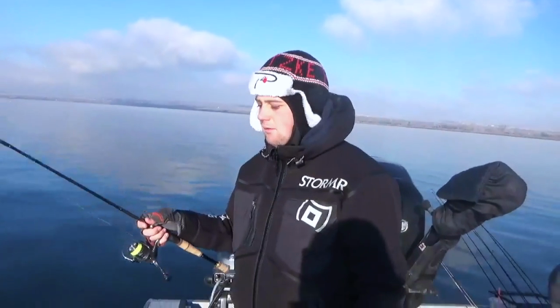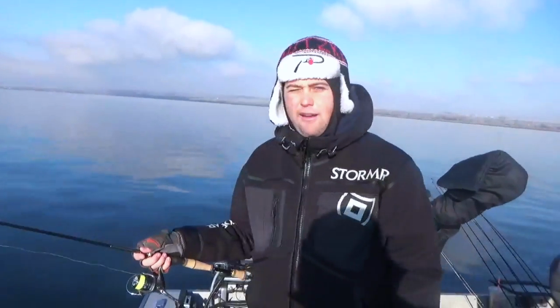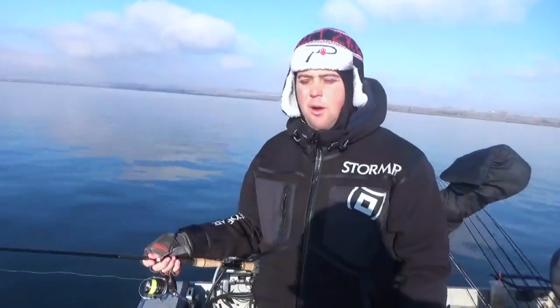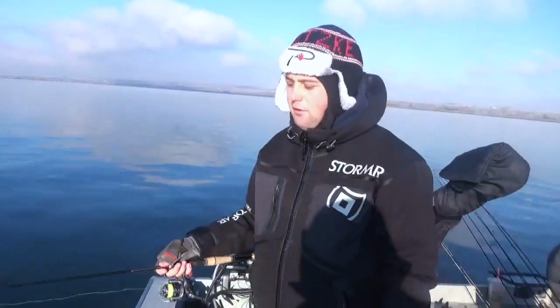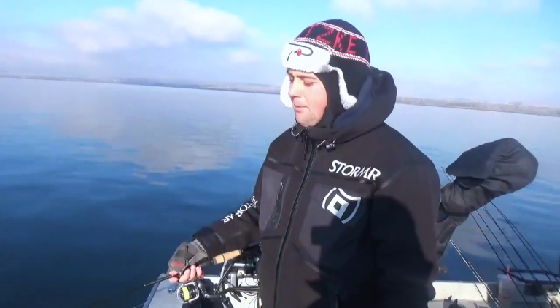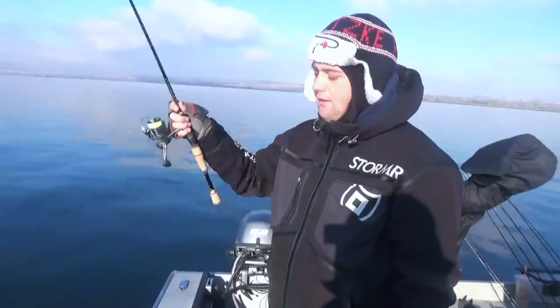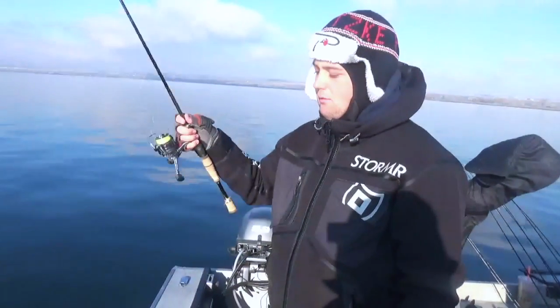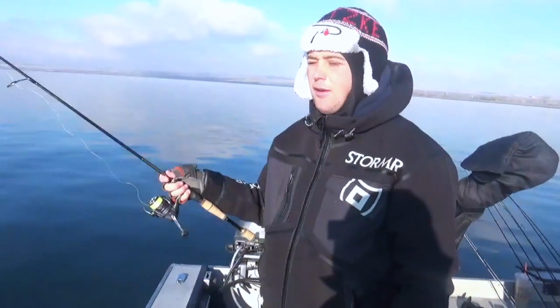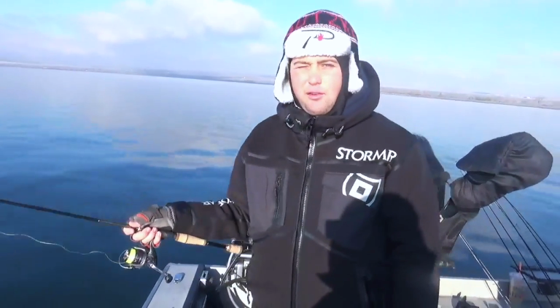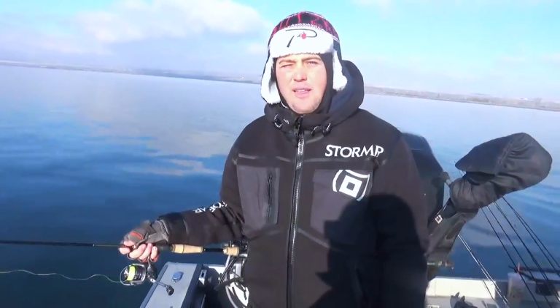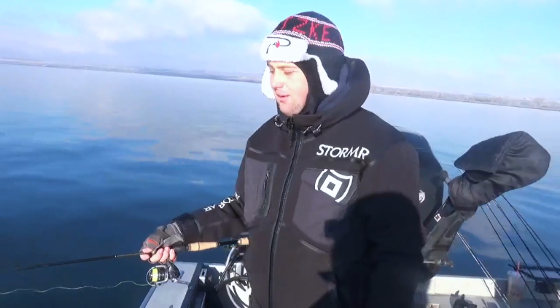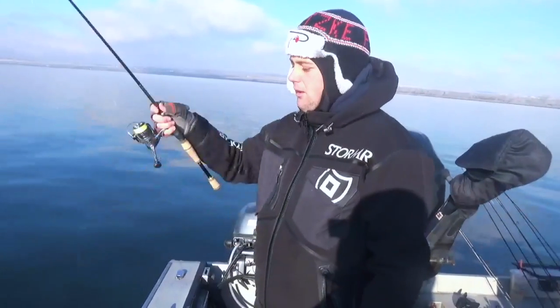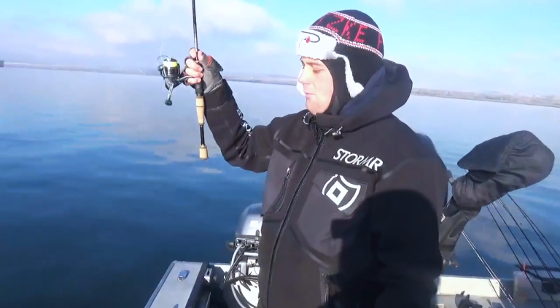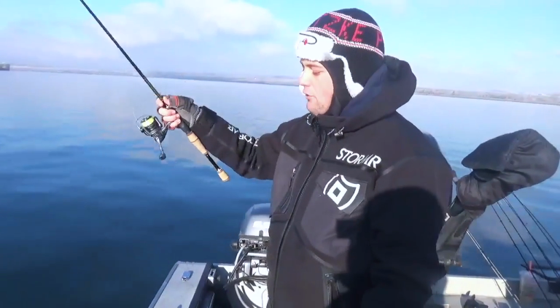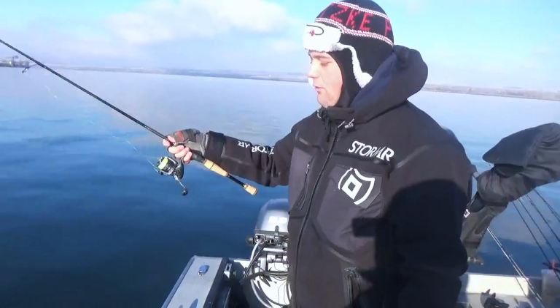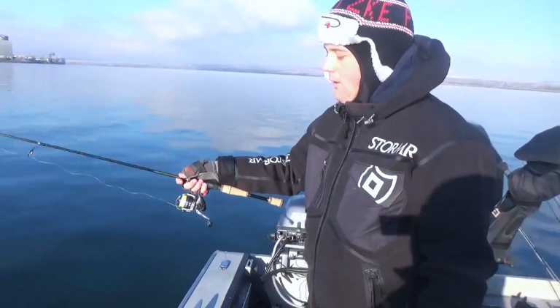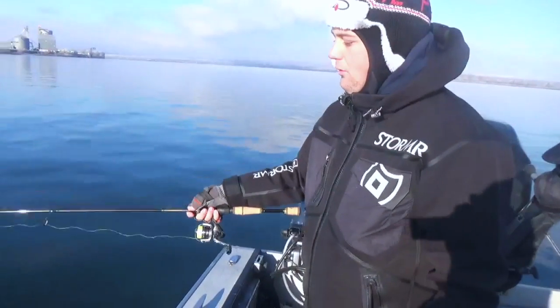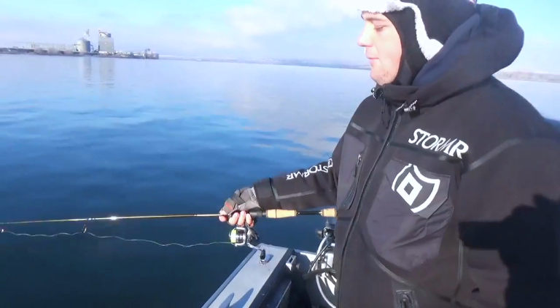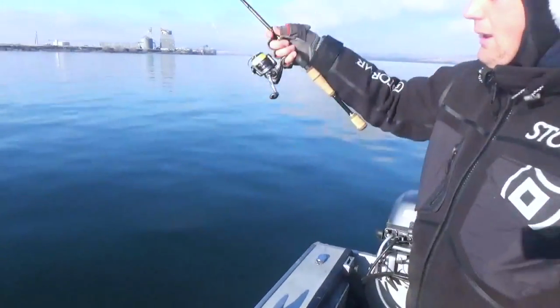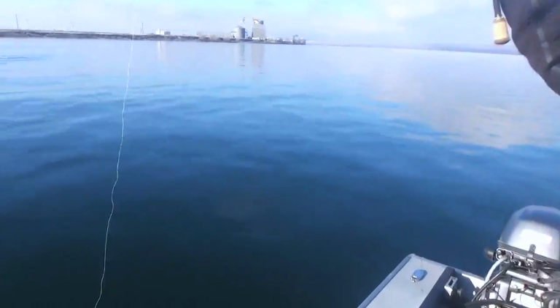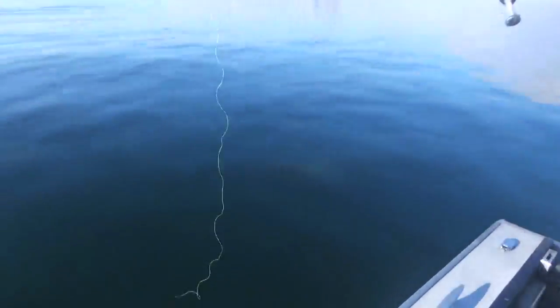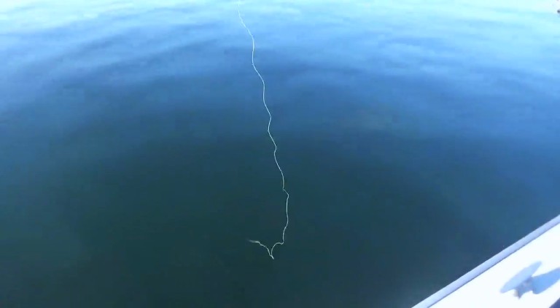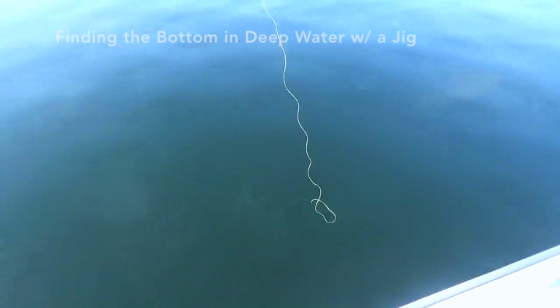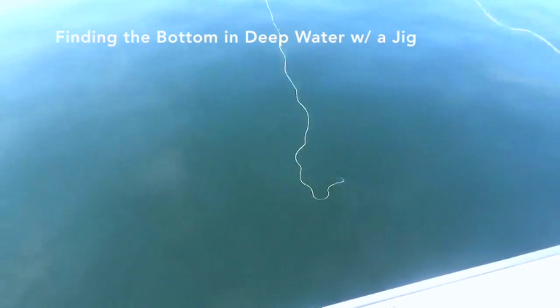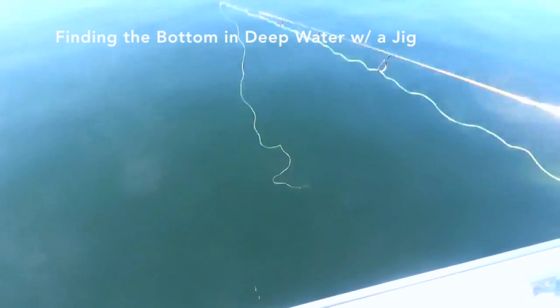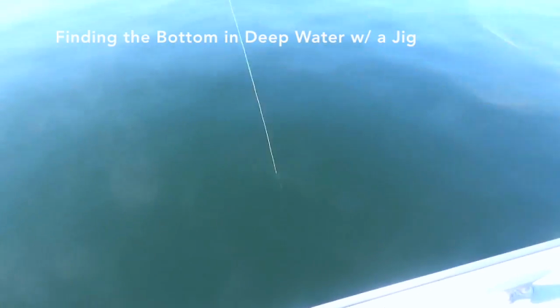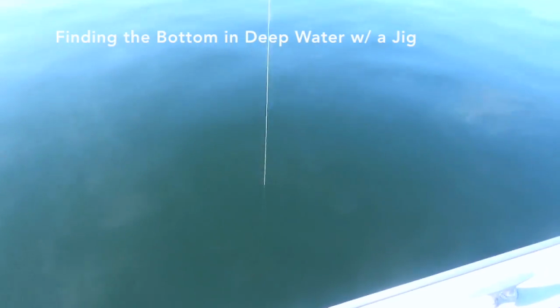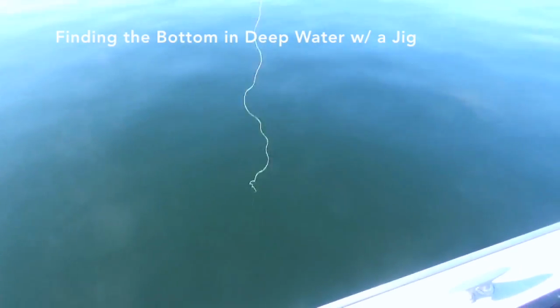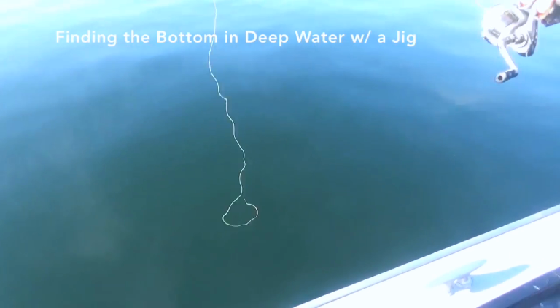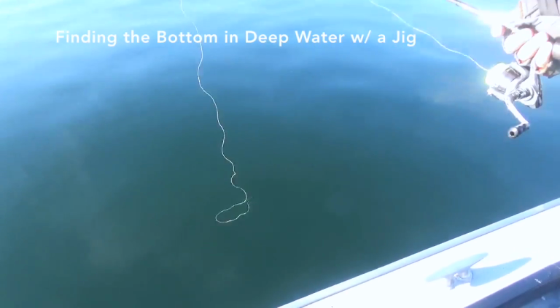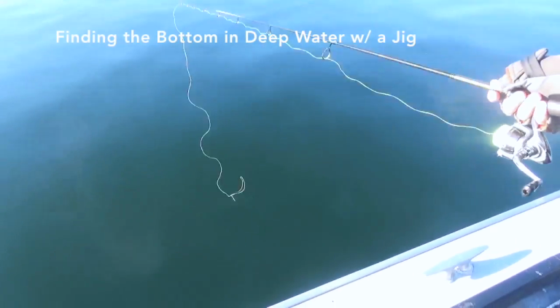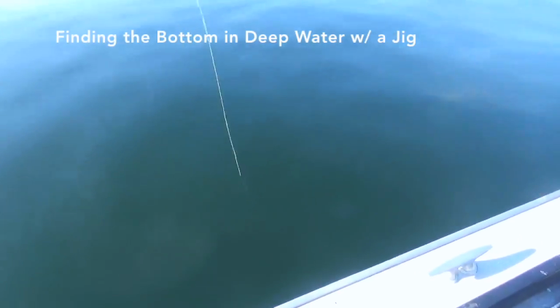When you're walleye fishing deep like this, it's extremely difficult to find the bottom. My suggestion is to make big coils on top of the water with your line. That way you can have a visual representation of what you're looking for.